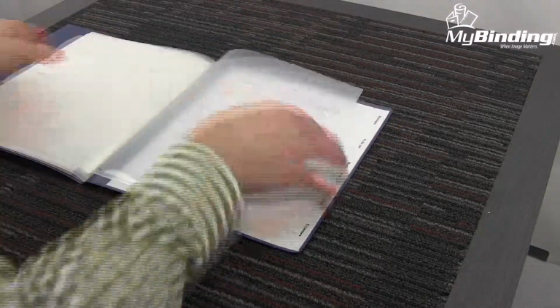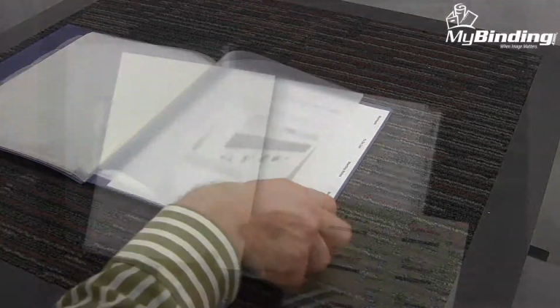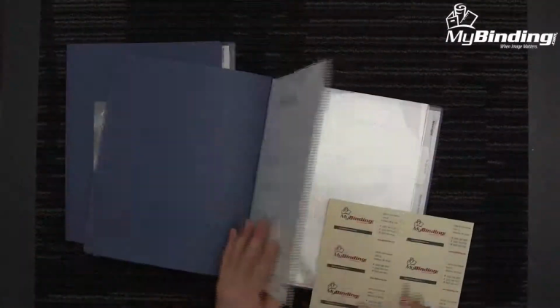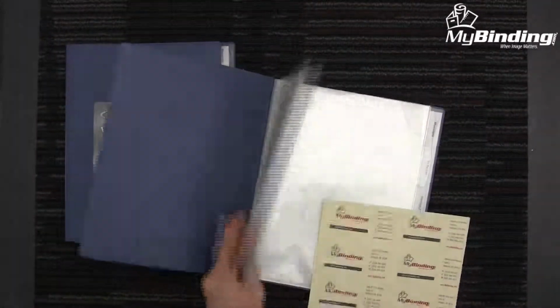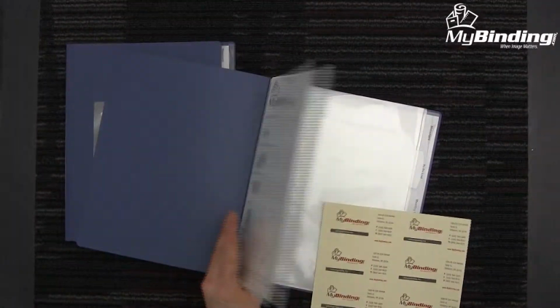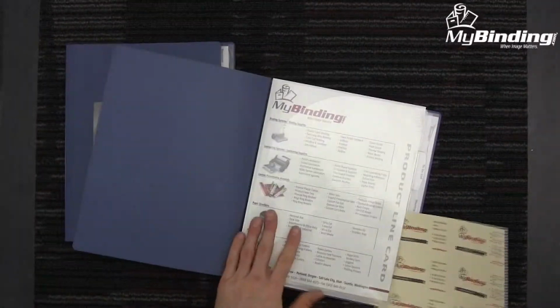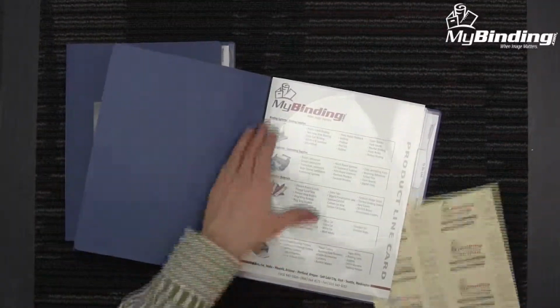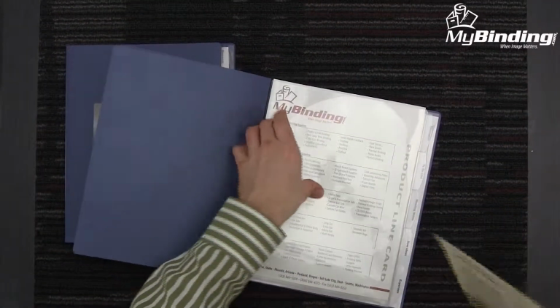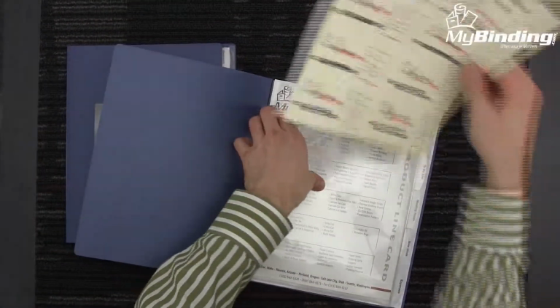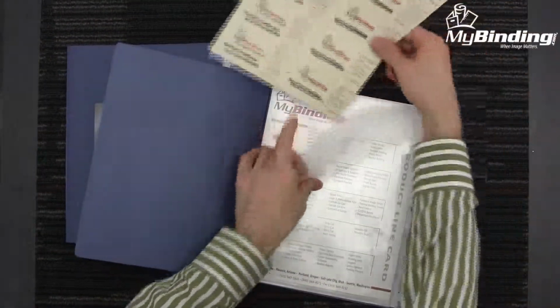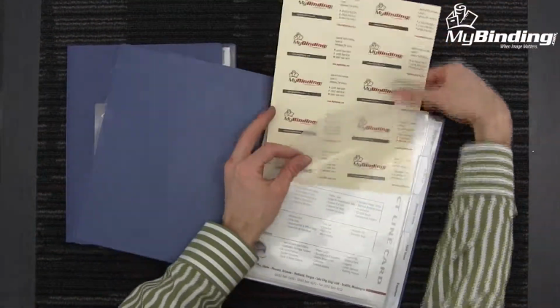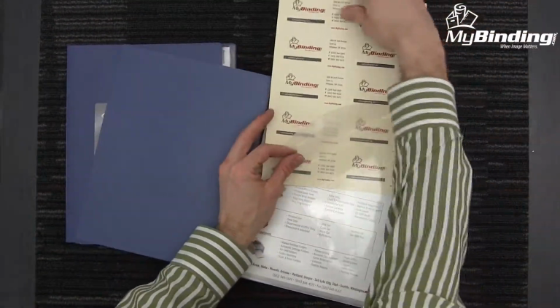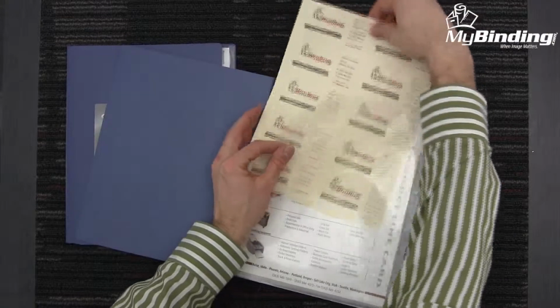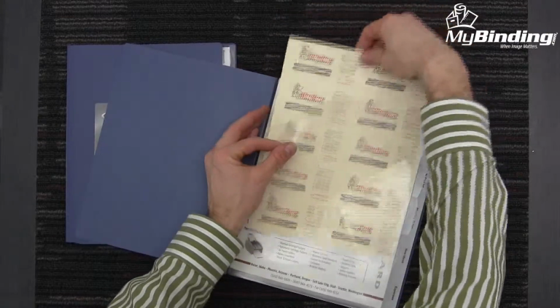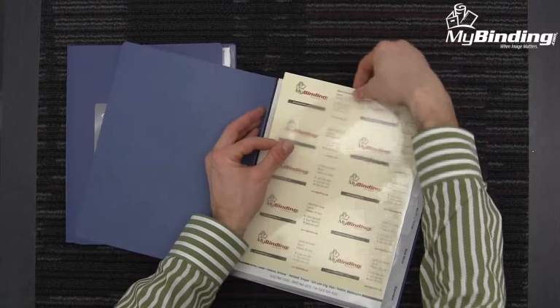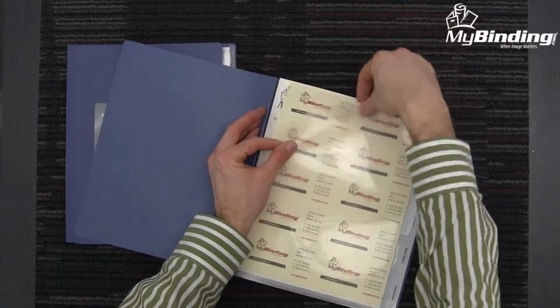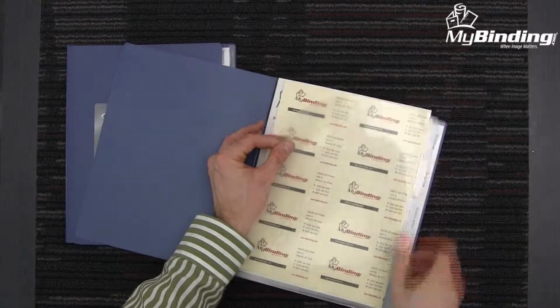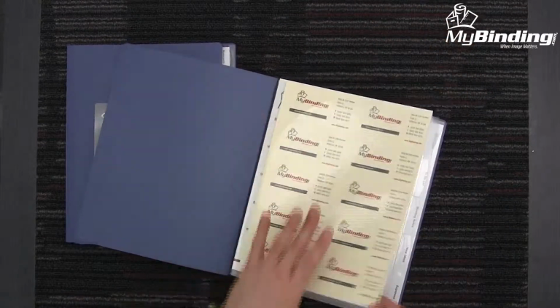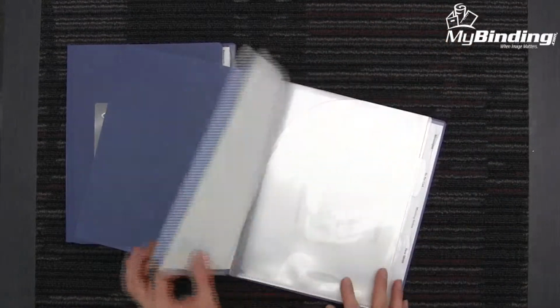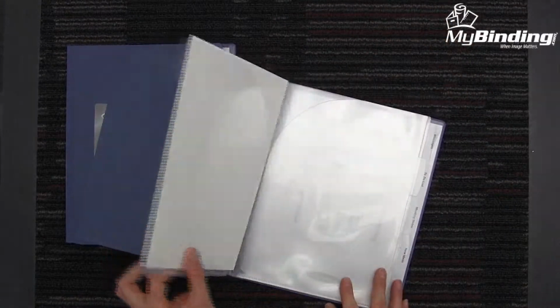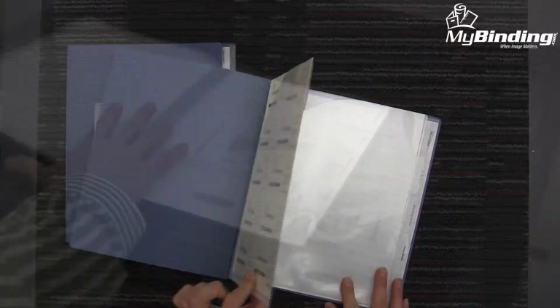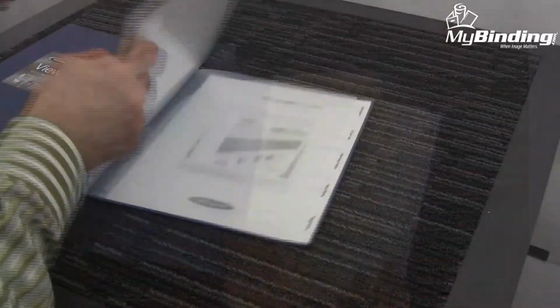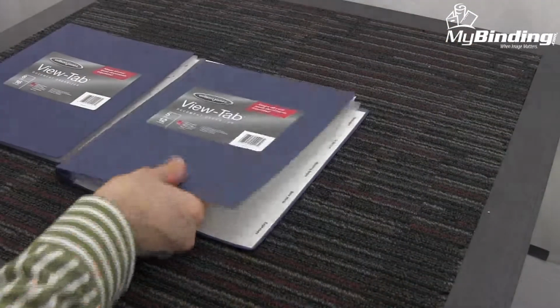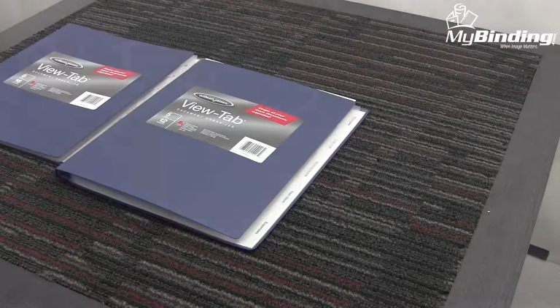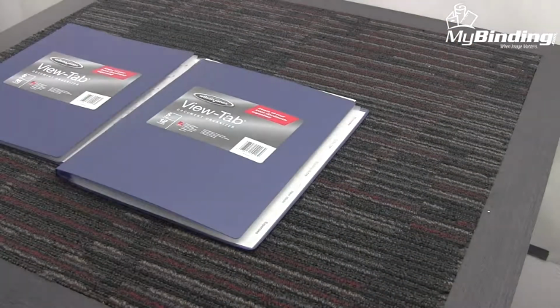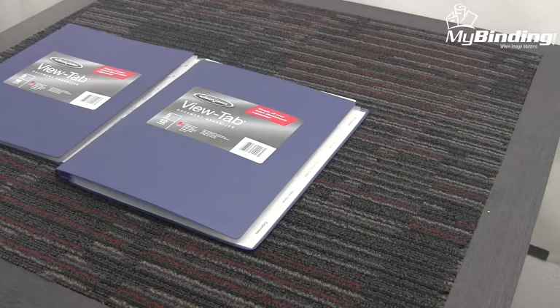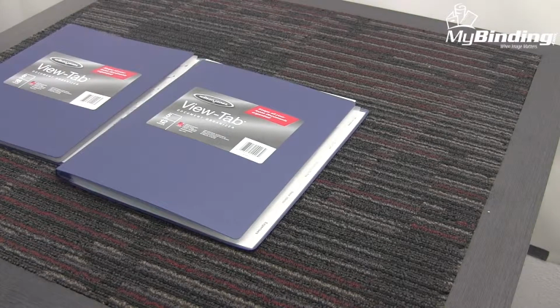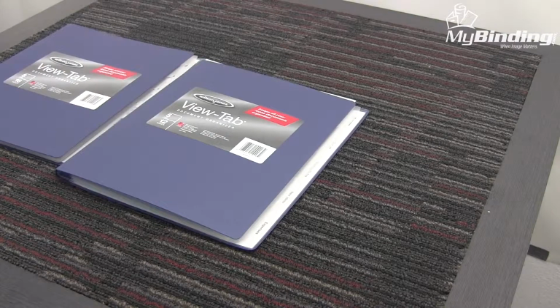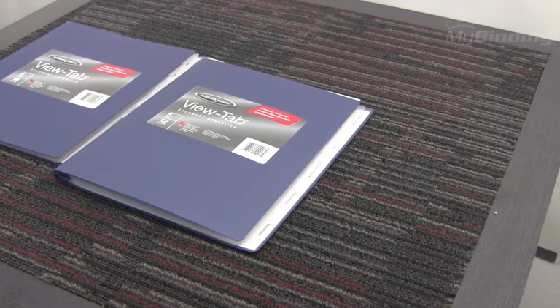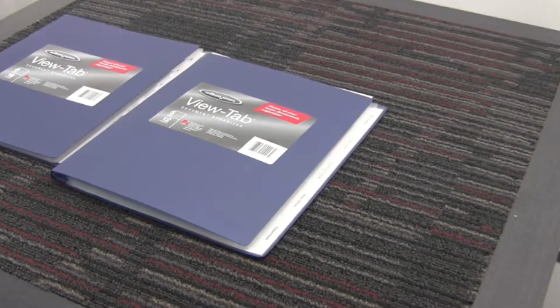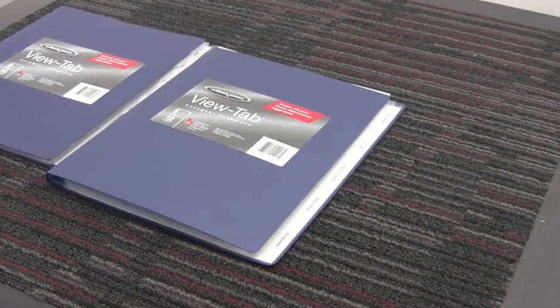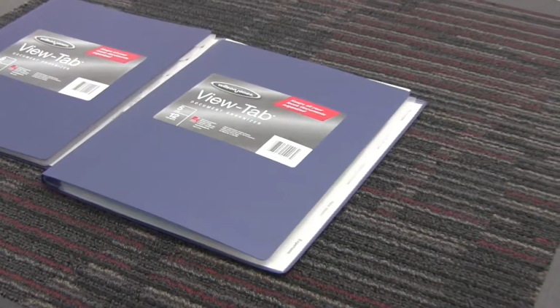Each page is equipped with double-sided folders, which makes for a very impressive visual presentation. It's made from a very durable poly. It will not rip or tear and not transfer inks, therefore keeping your documents nice and safe in many ways.